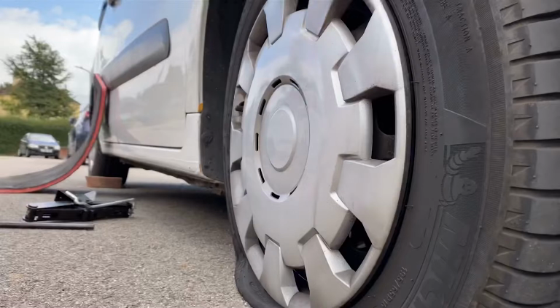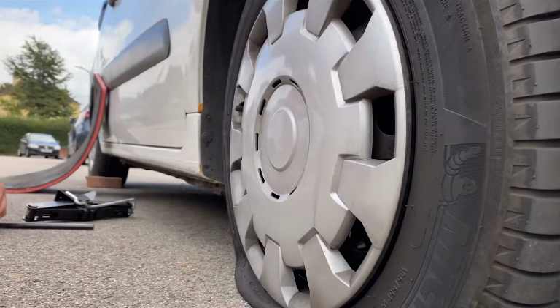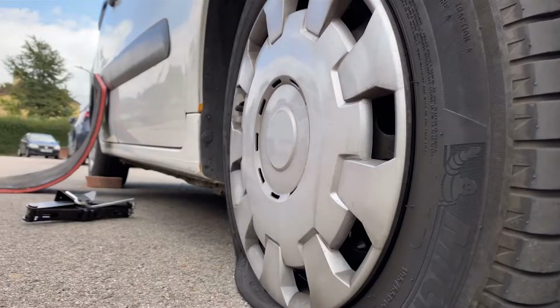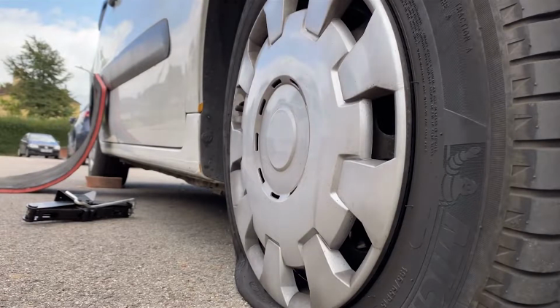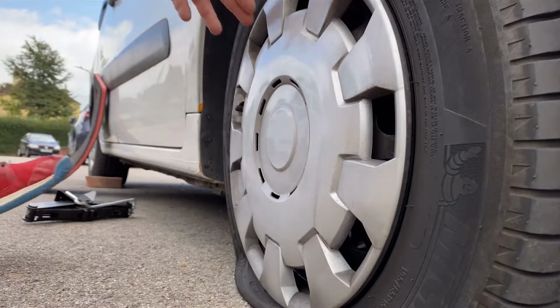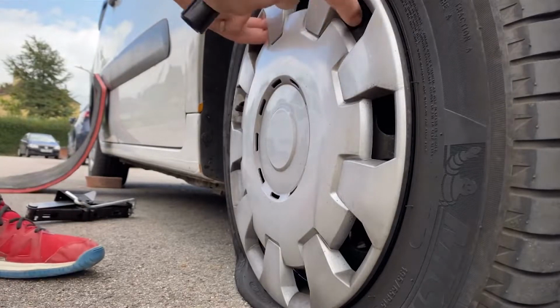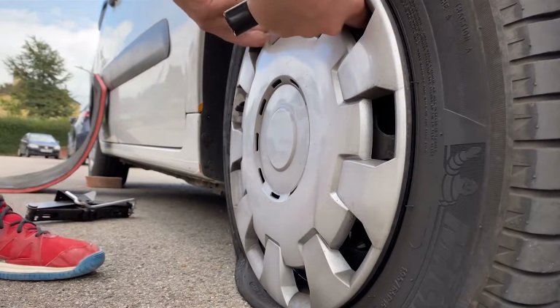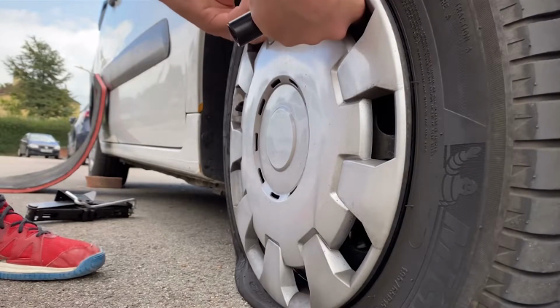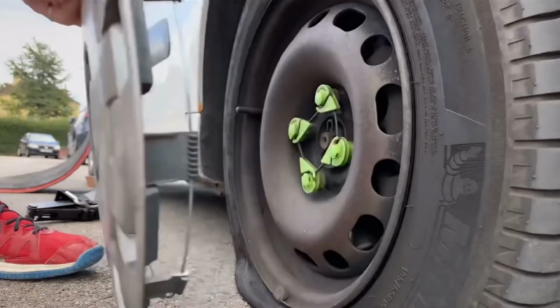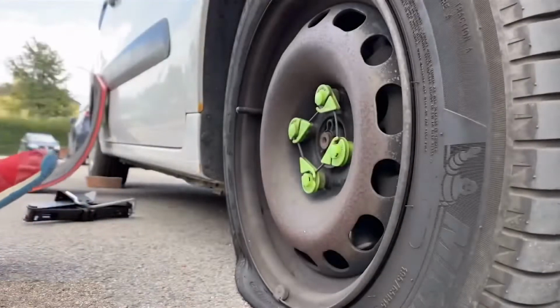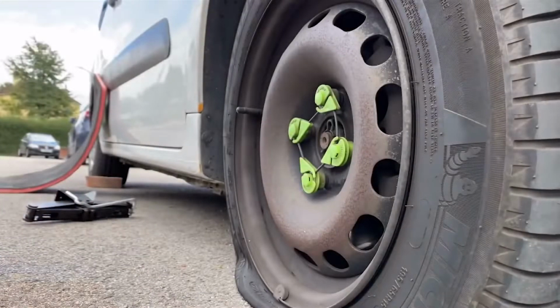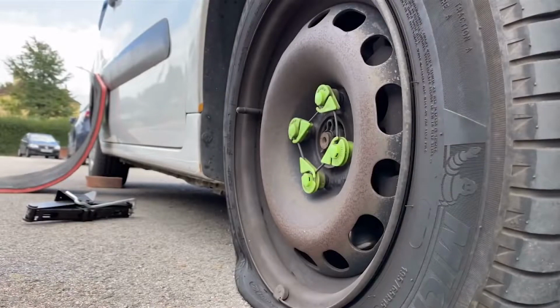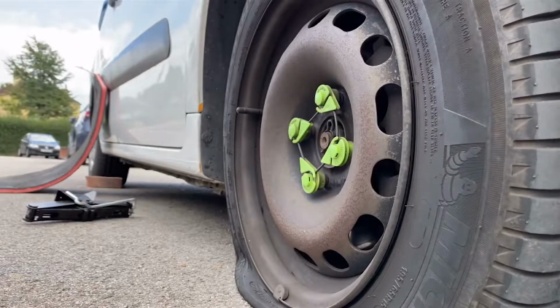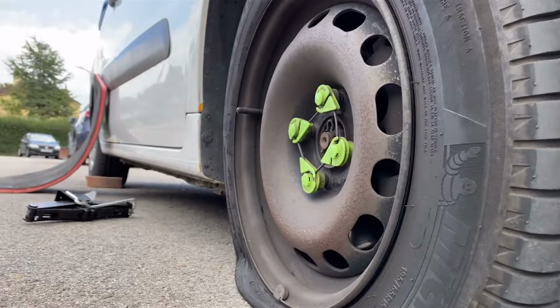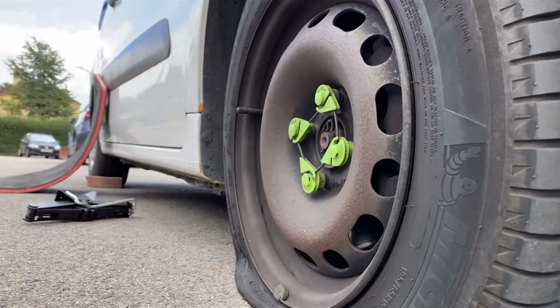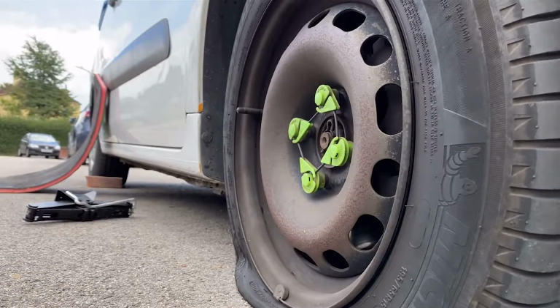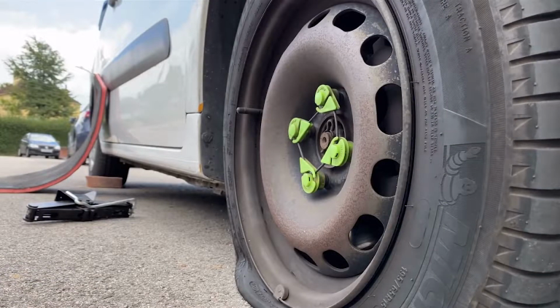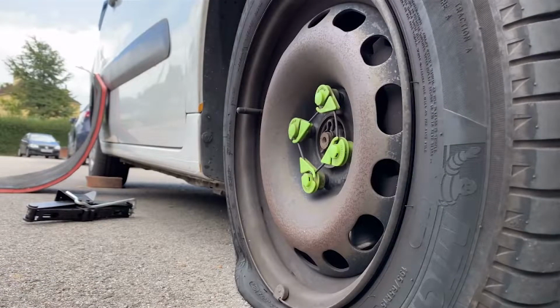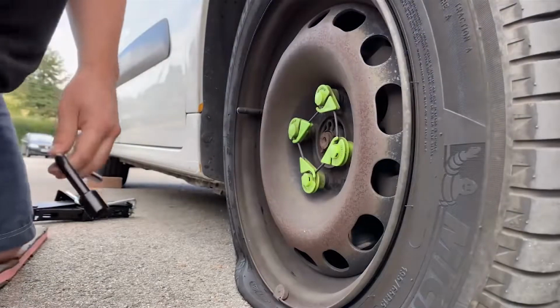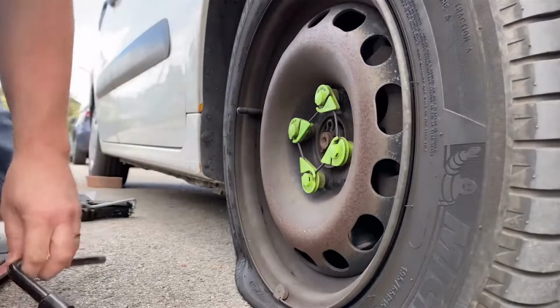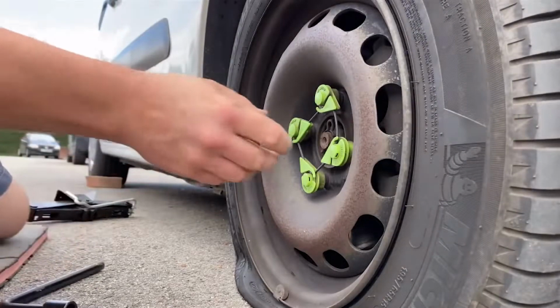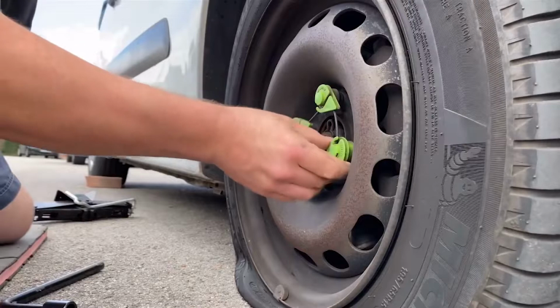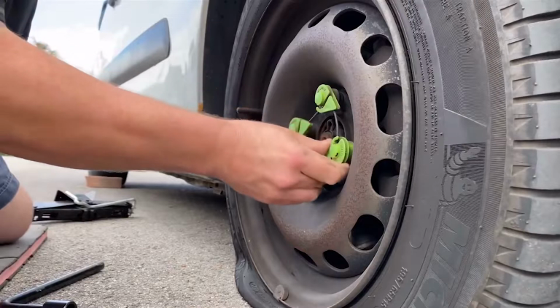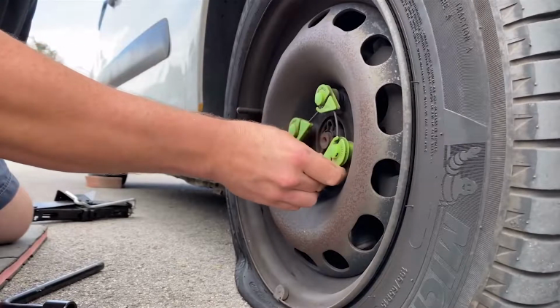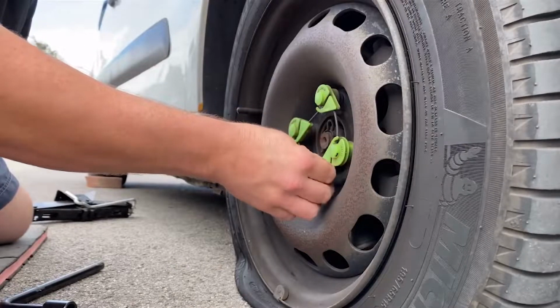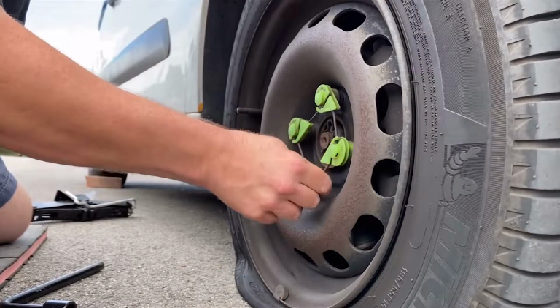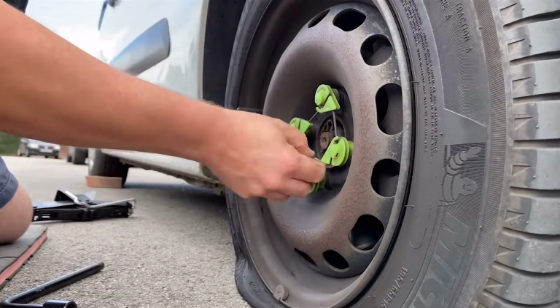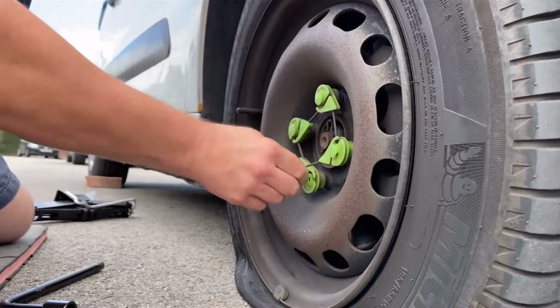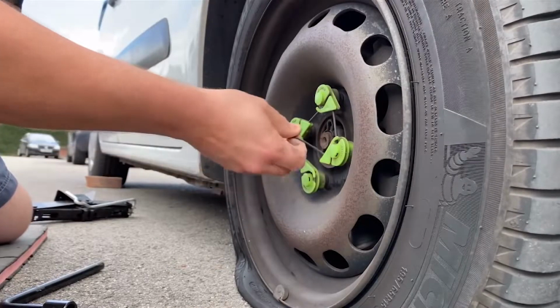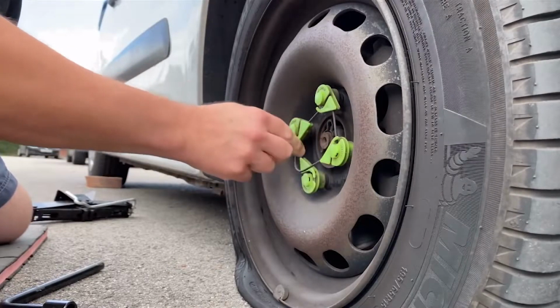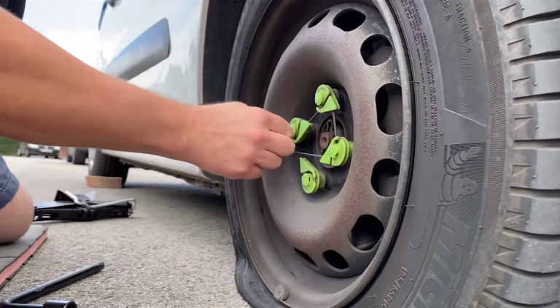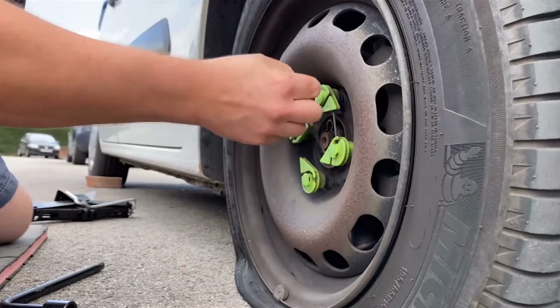Welcome back to the Dadskills Car Channel. As you can see I've got a bit of an issue — I've got a puncture in my tyre, but that doesn't mean we have to hot foot it down to the garage and get it fixed. This is actually something we can do ourselves with a little tool kit that I've got.